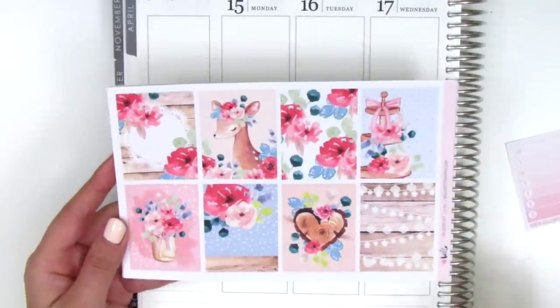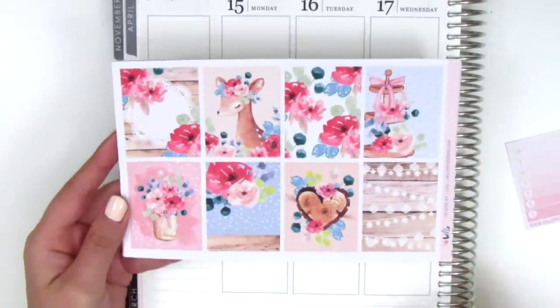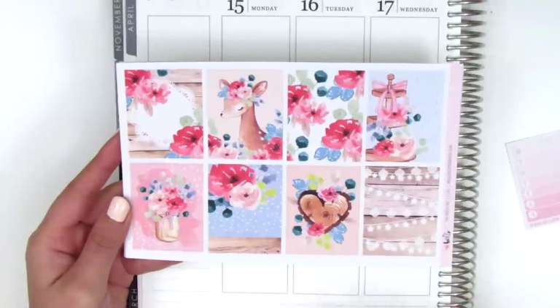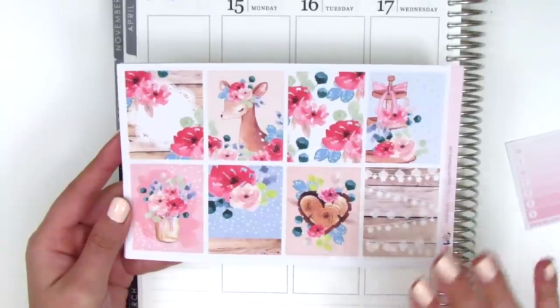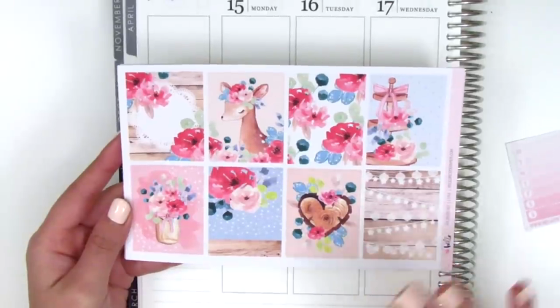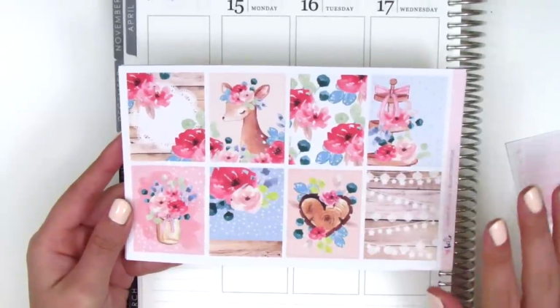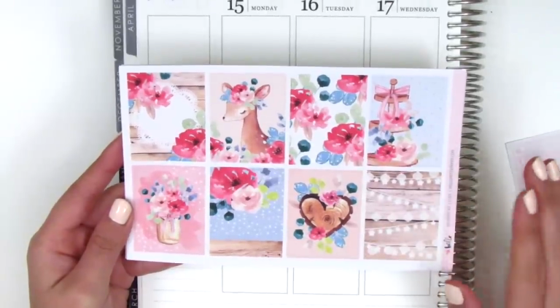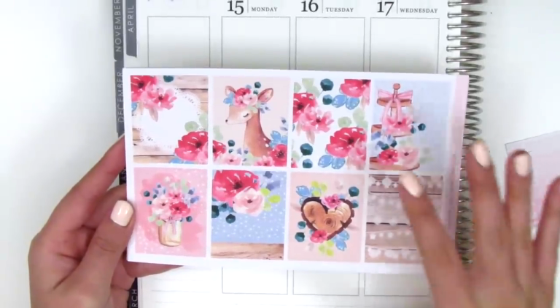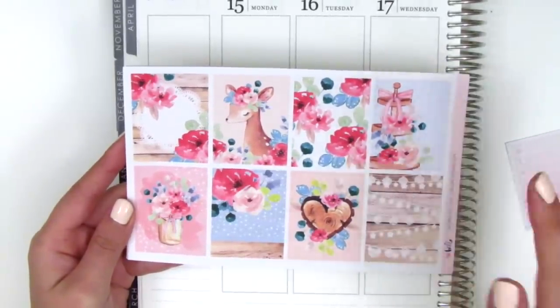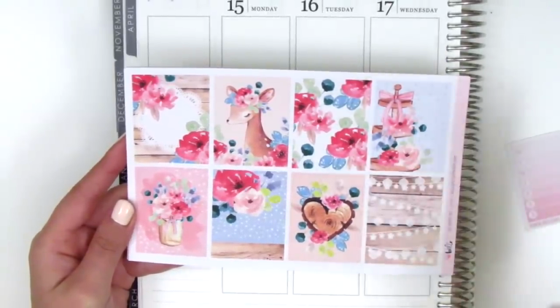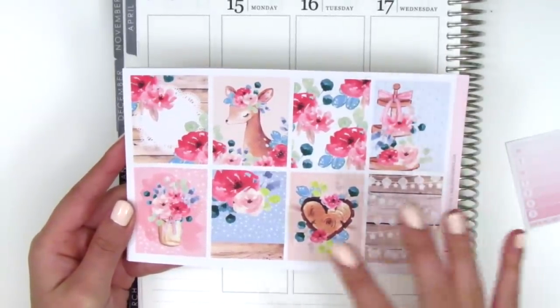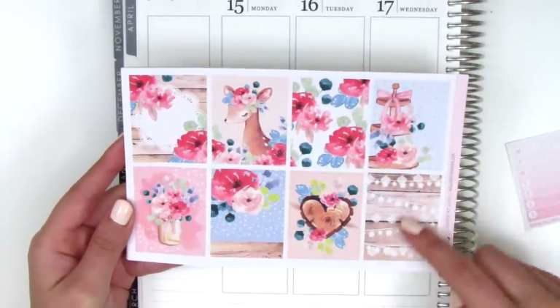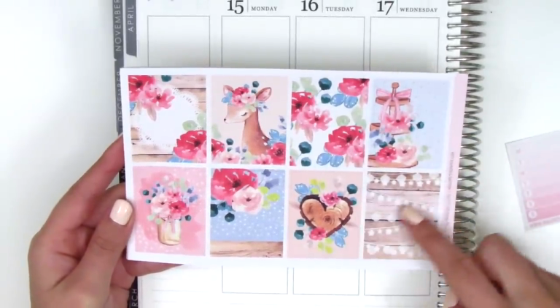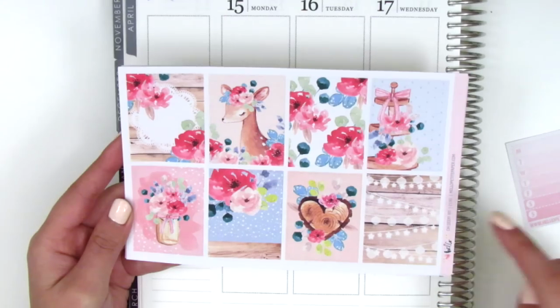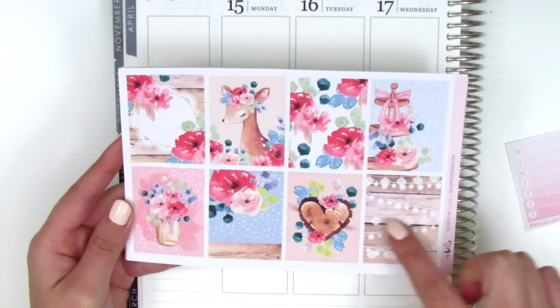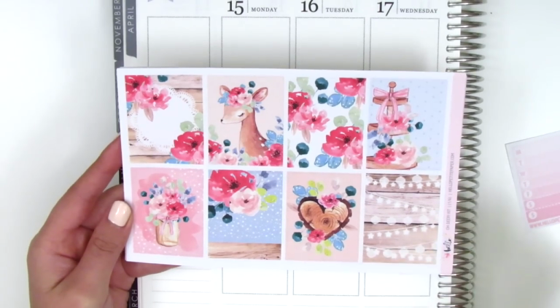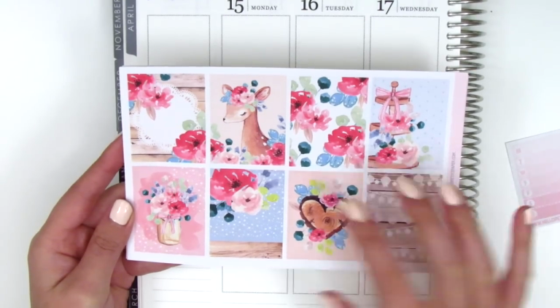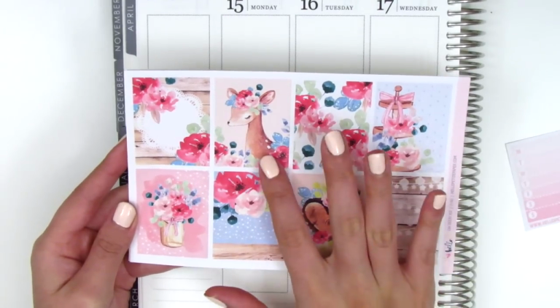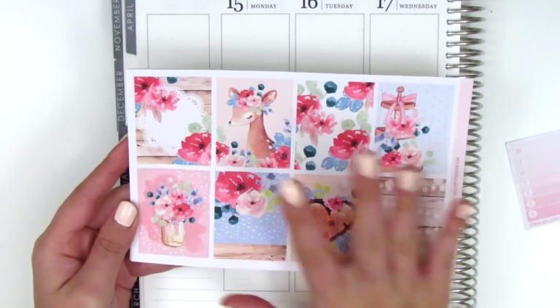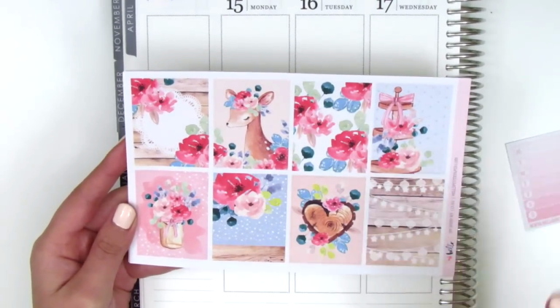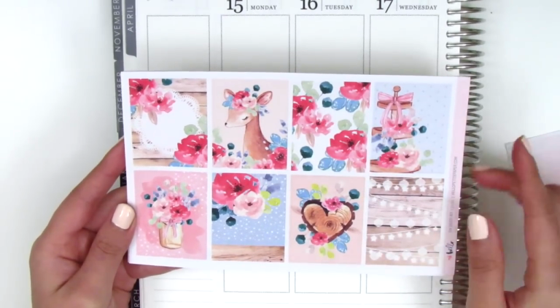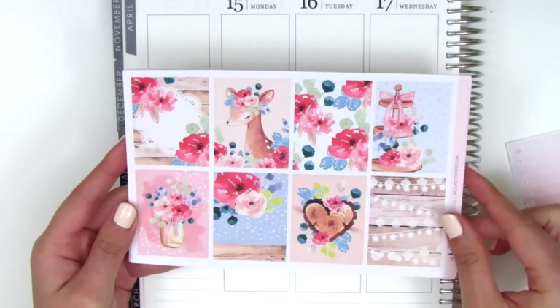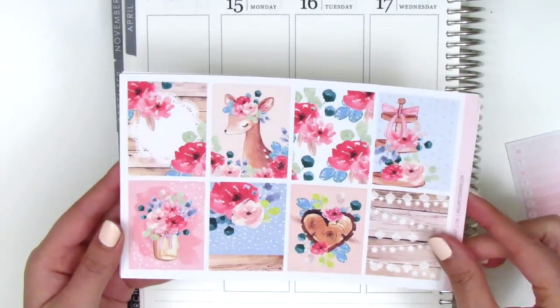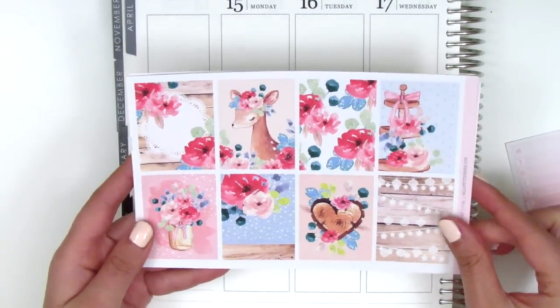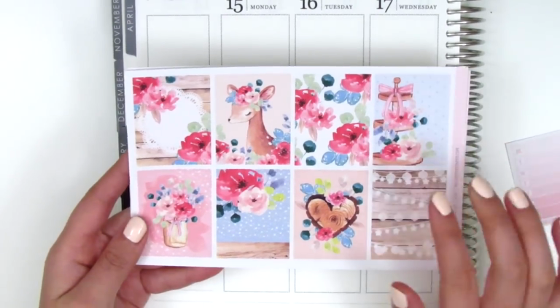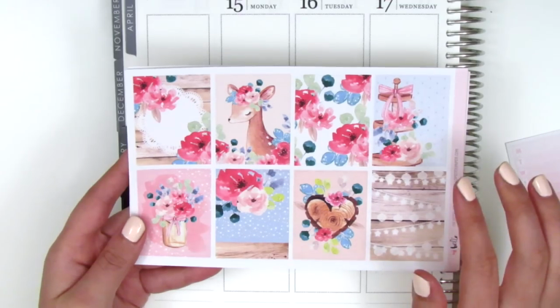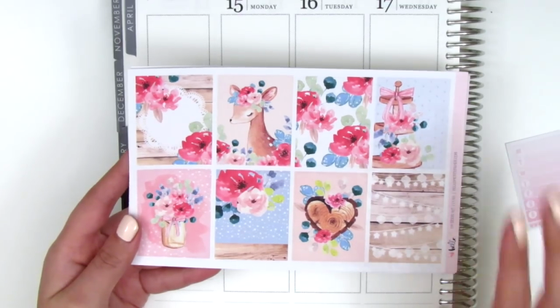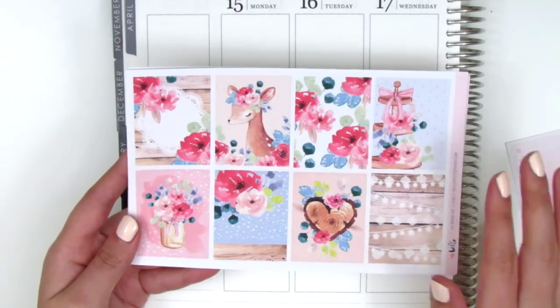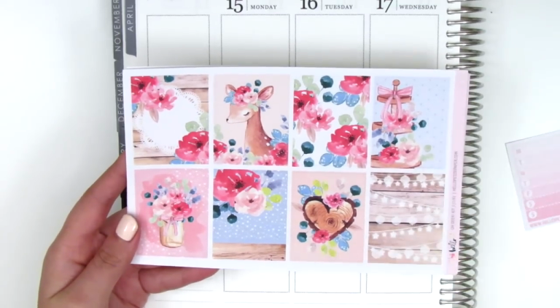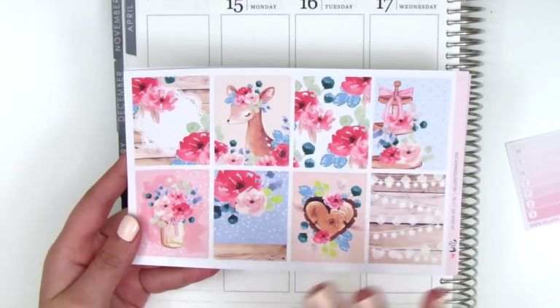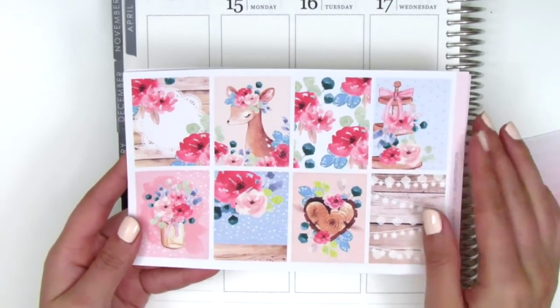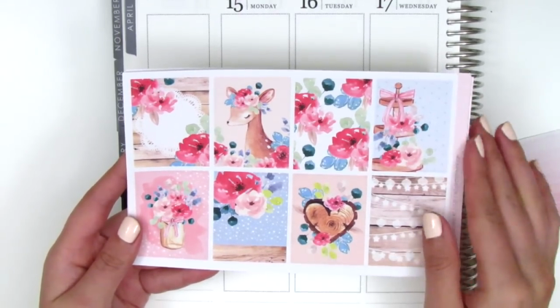This kit has a combination of all my favorite things: the florals, the bows, the hearts, this wood pattern with string lights, and this deer who is just so elegant and beautiful. I immediately fell in love with it as soon as I saw it and went and purchased it right away.